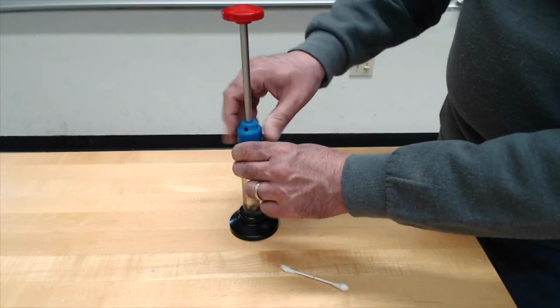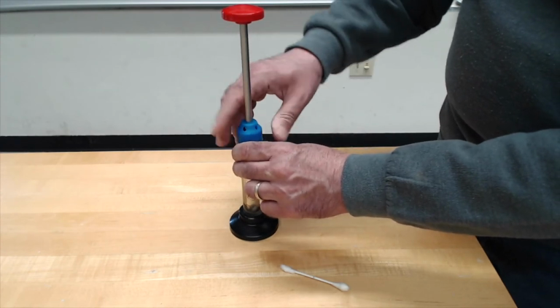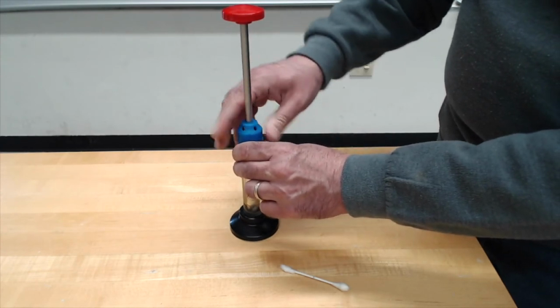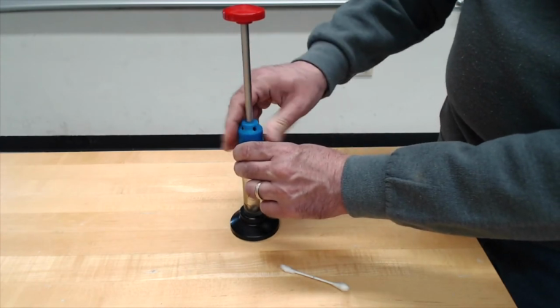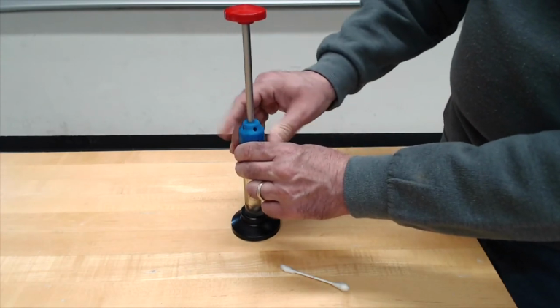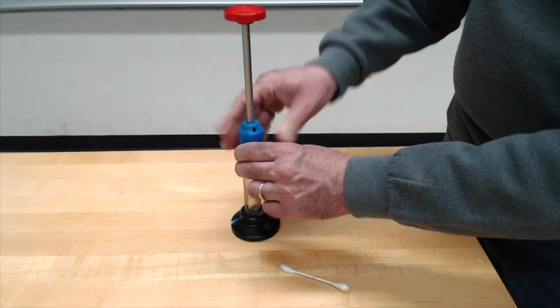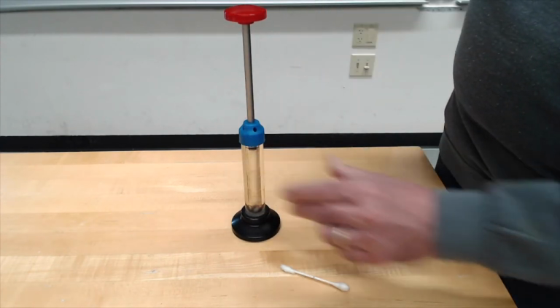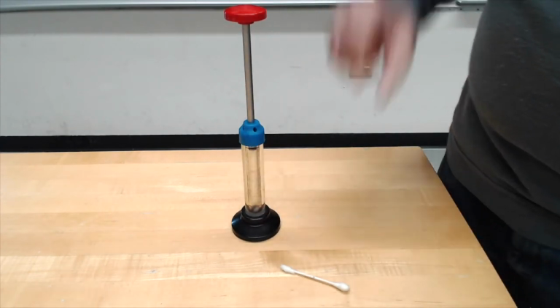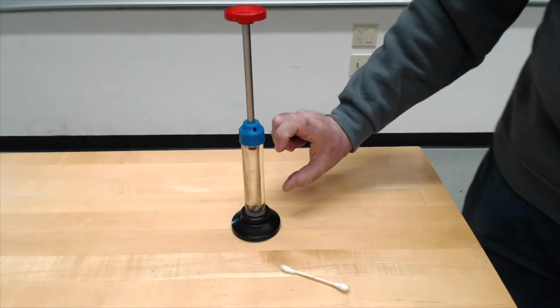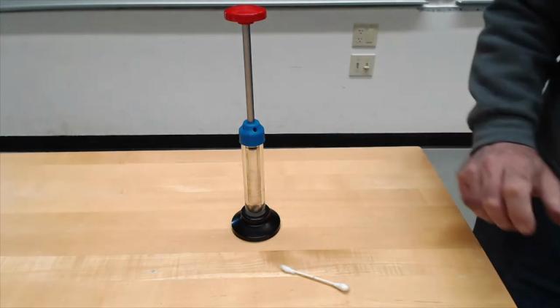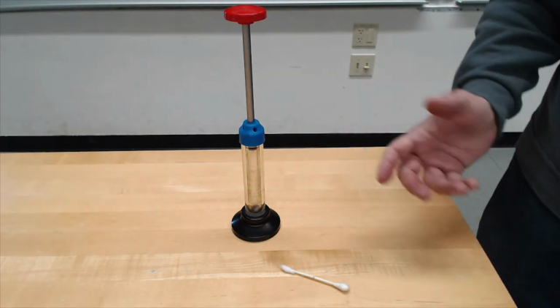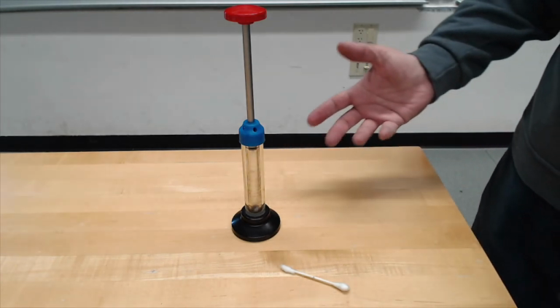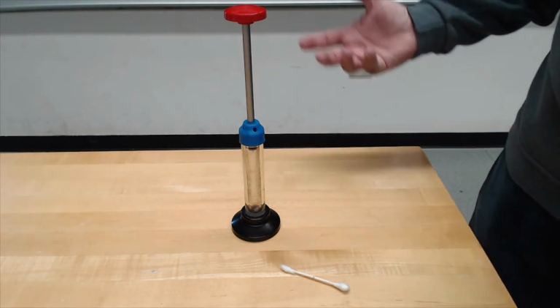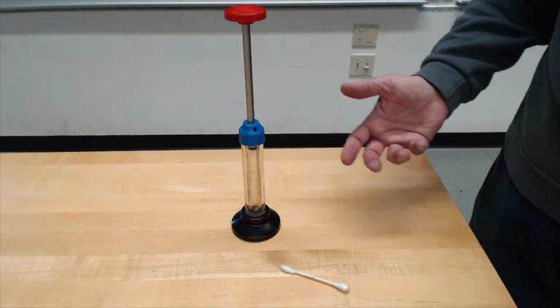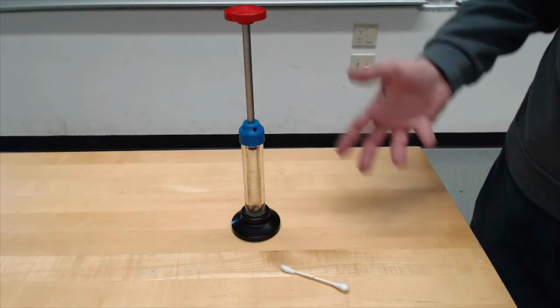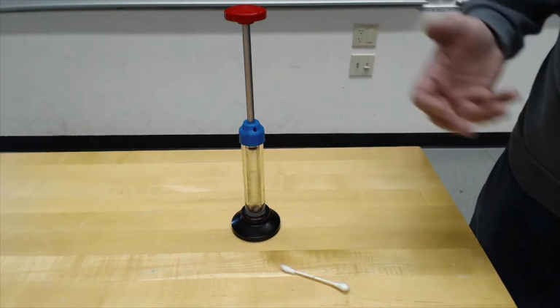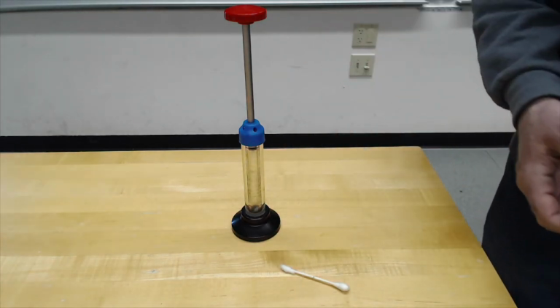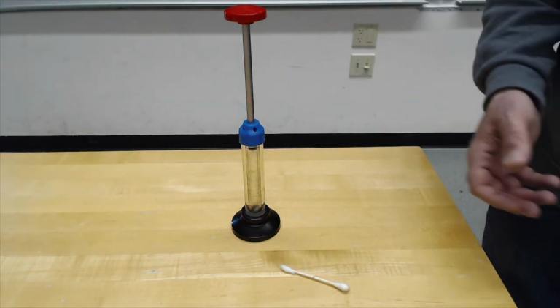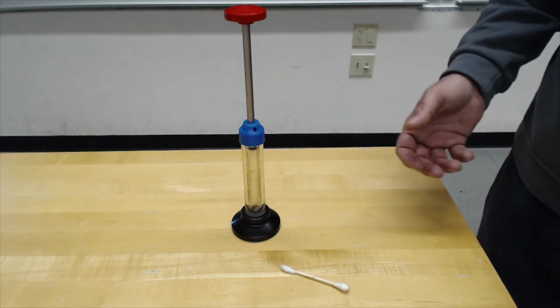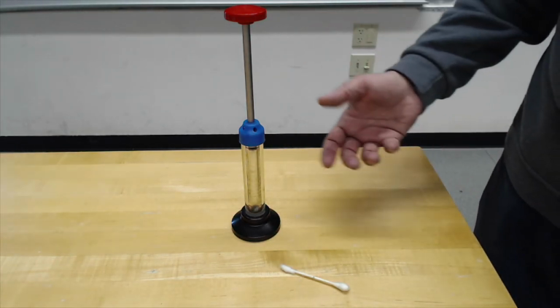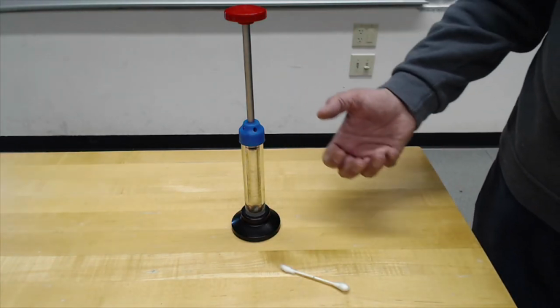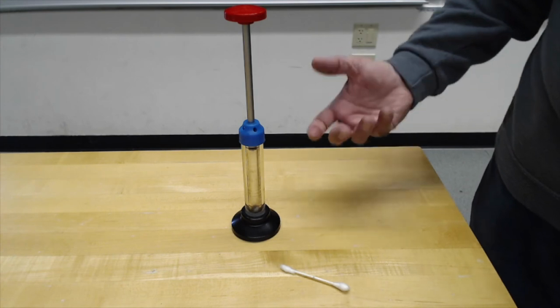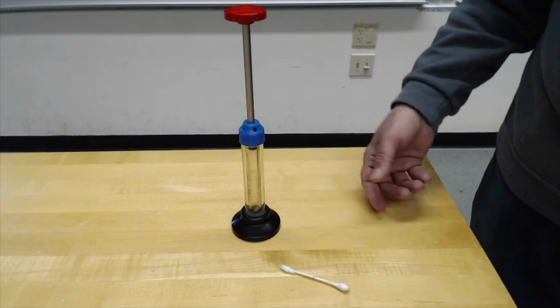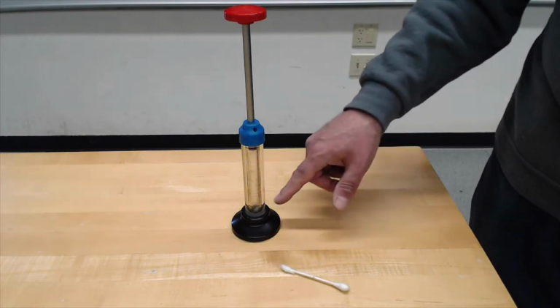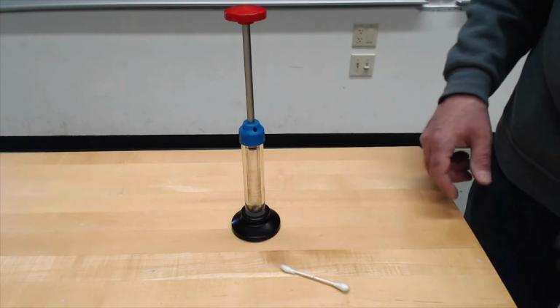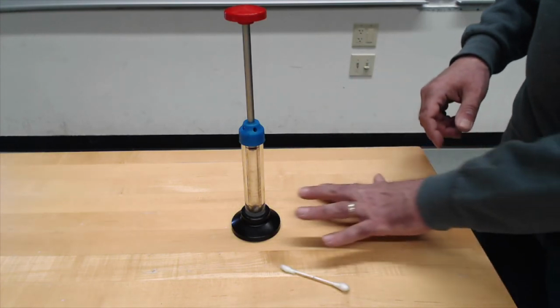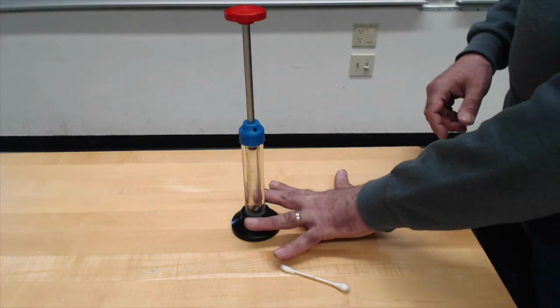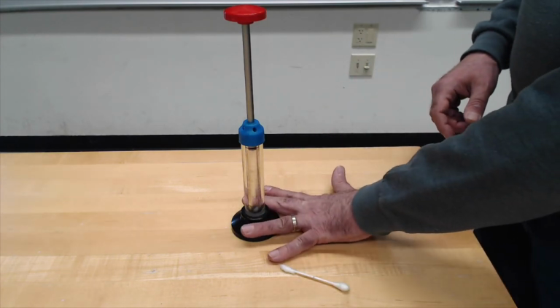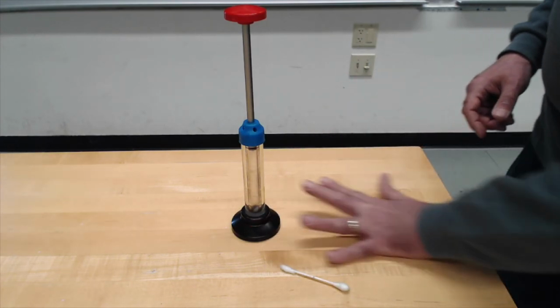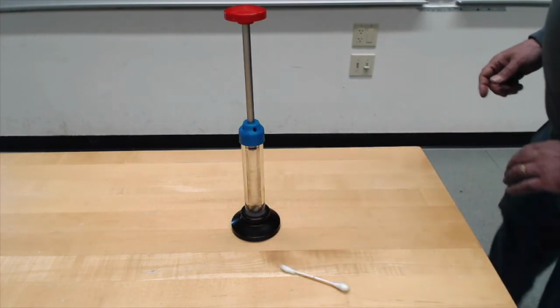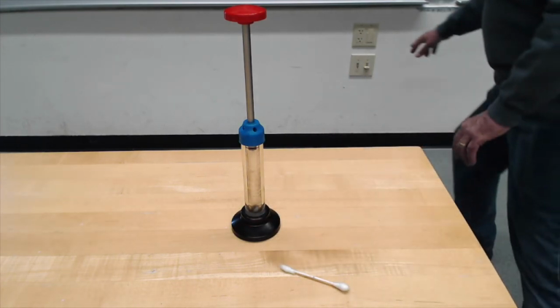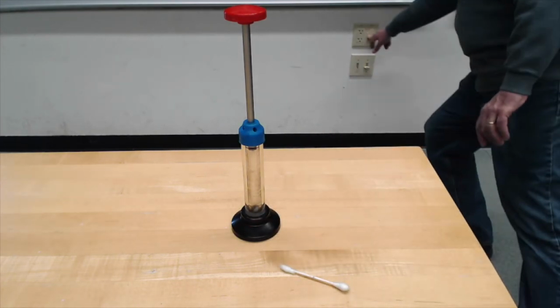Now, if I compress the piston, the air inside, assuming it doesn't leak out, will be adiabatically compressed and heat up — hopefully enough to ignite. I'm going to turn the lights out.